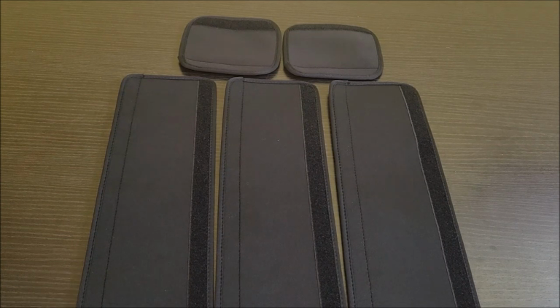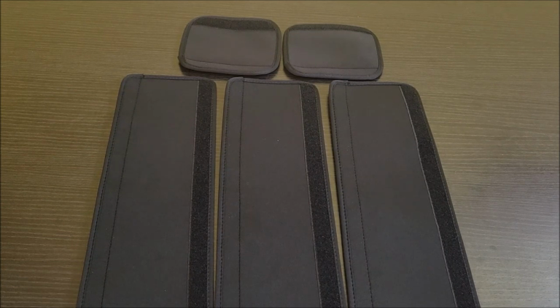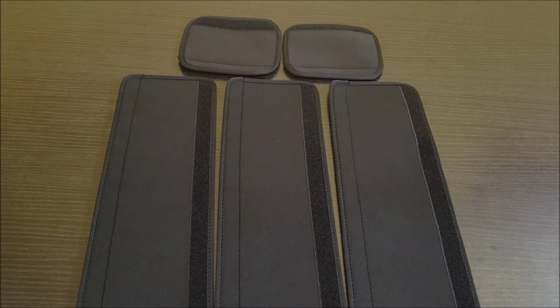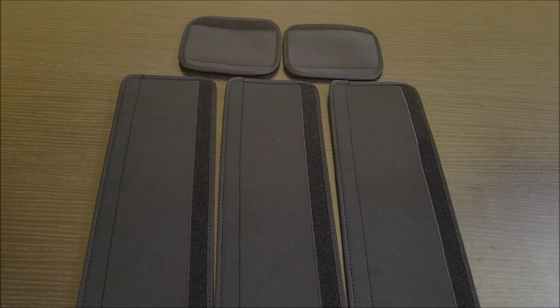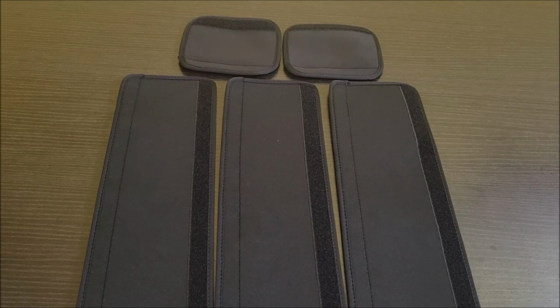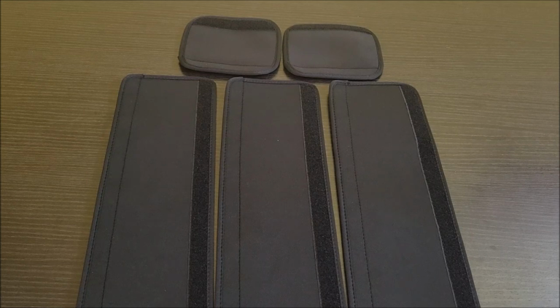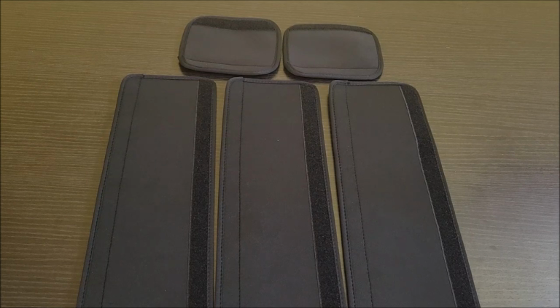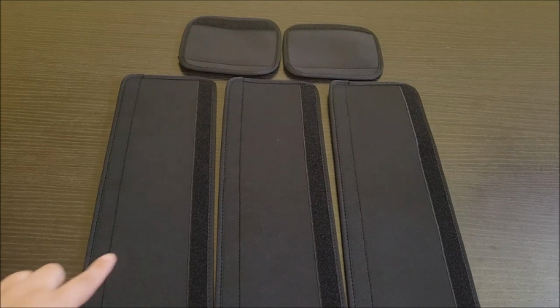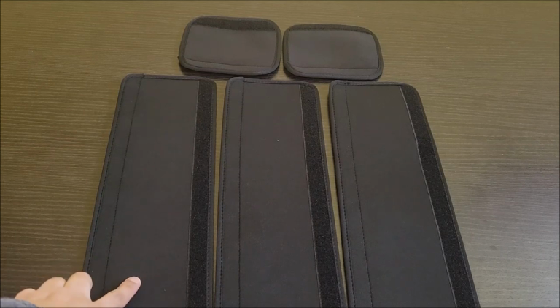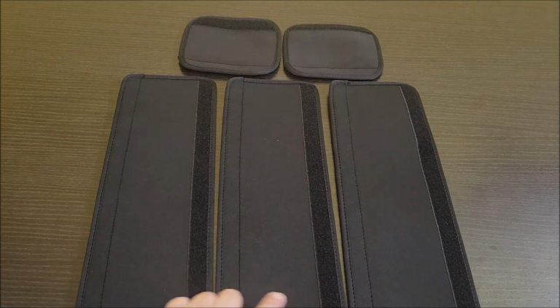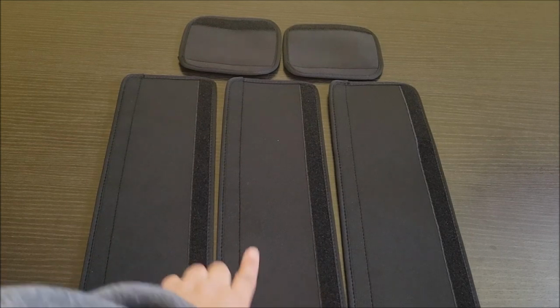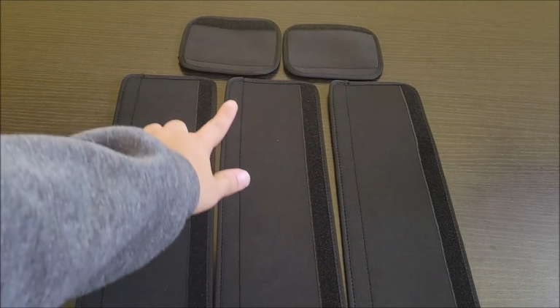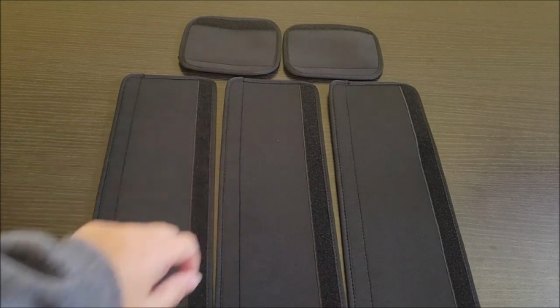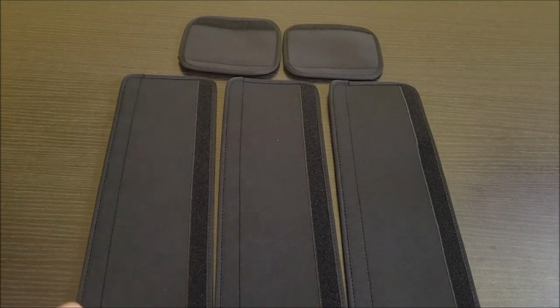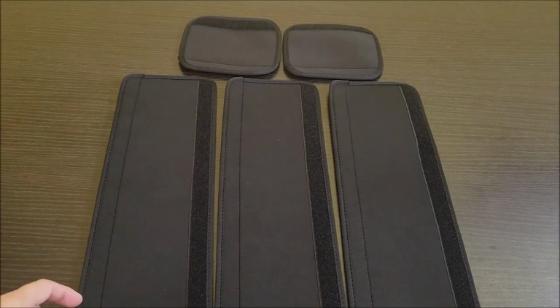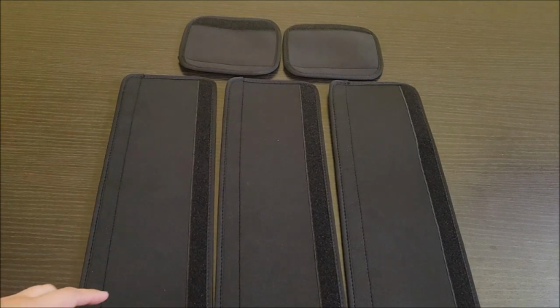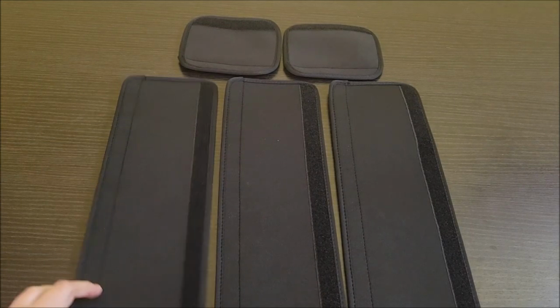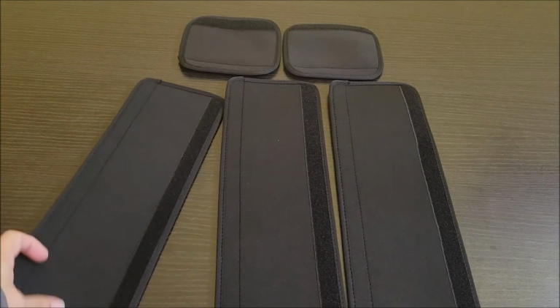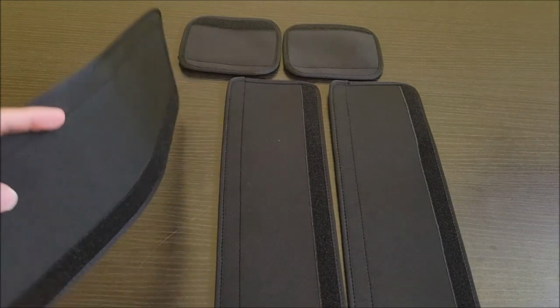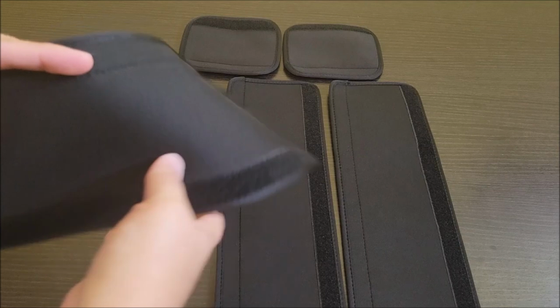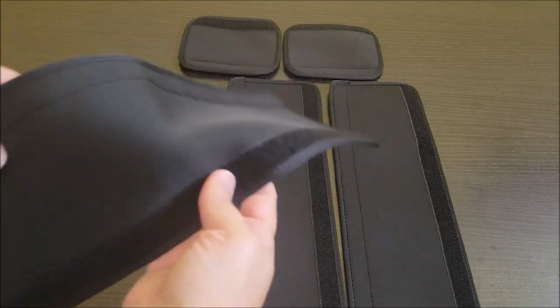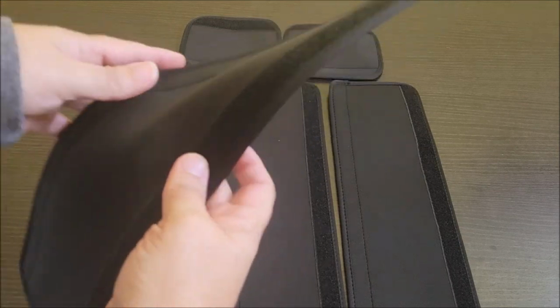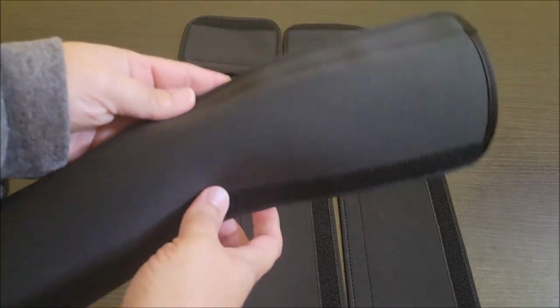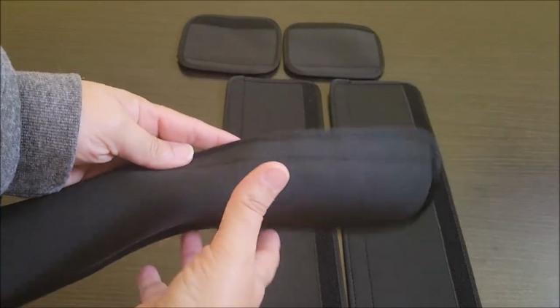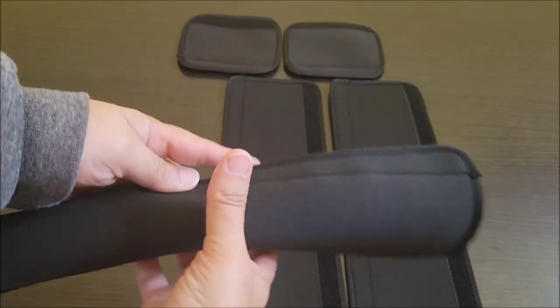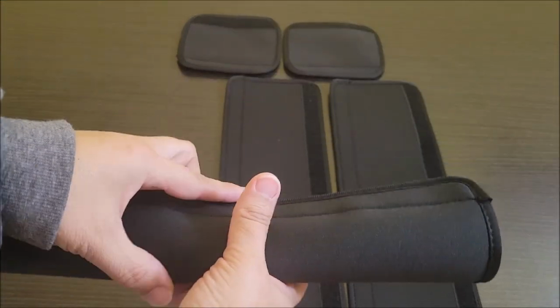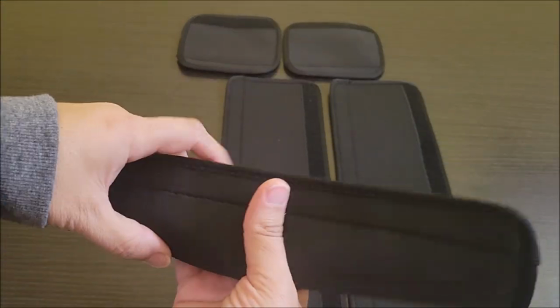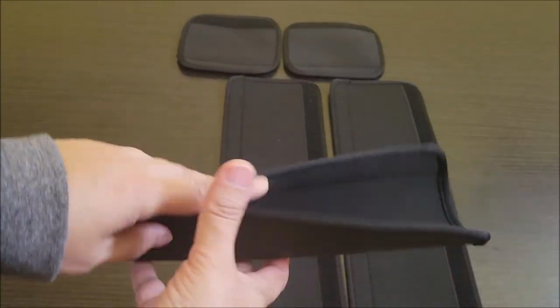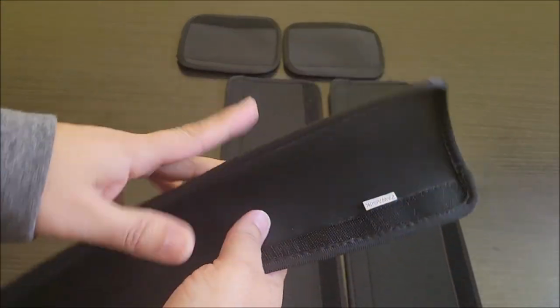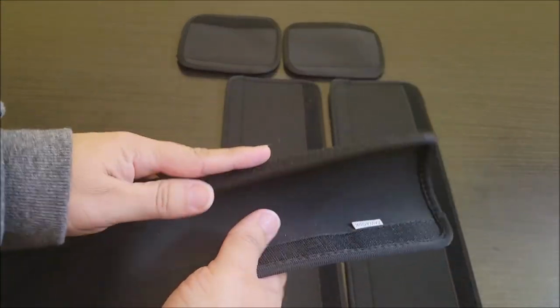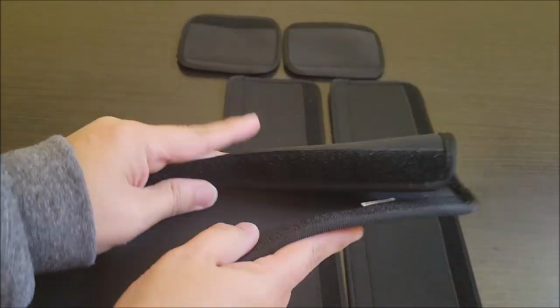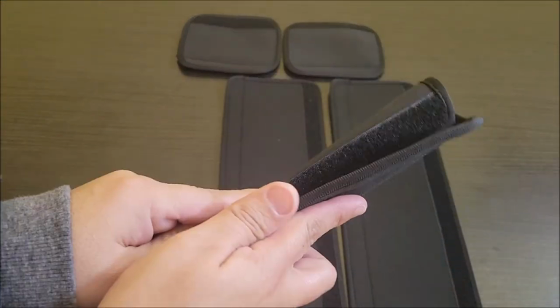First of all, it's a five pack. Comes with three long ones and two short ones. The way they work is you're just going to wrap the handle and then Velcro it.